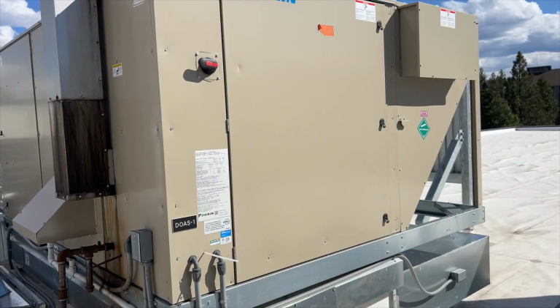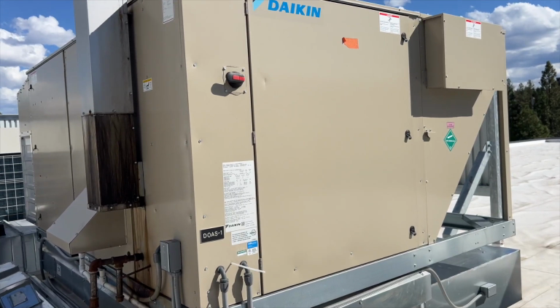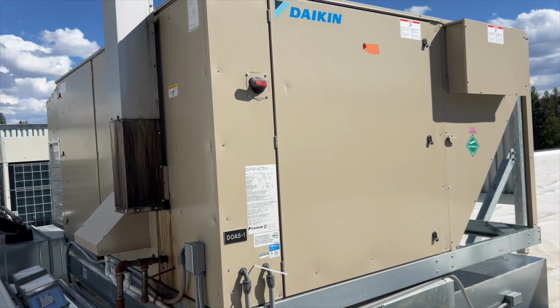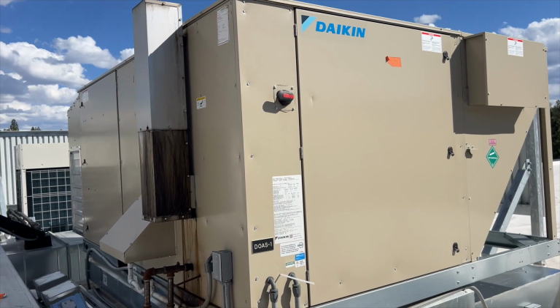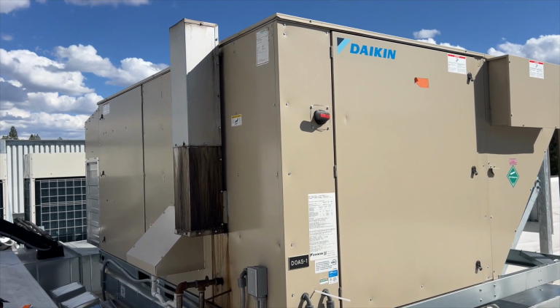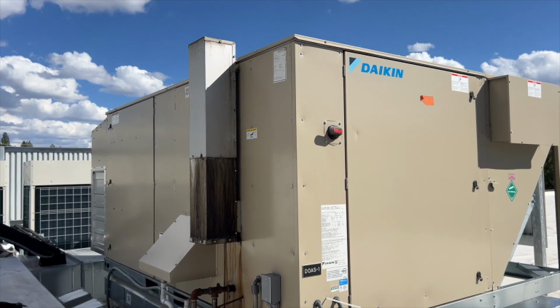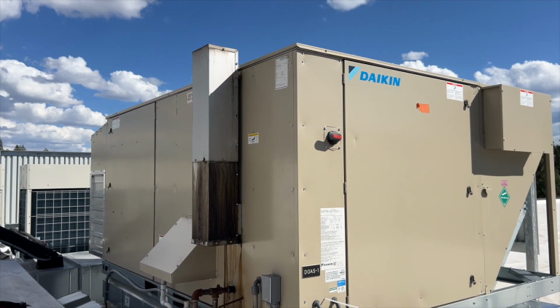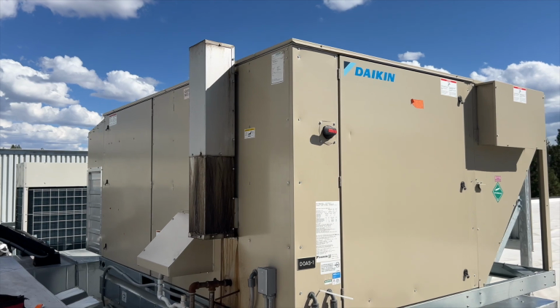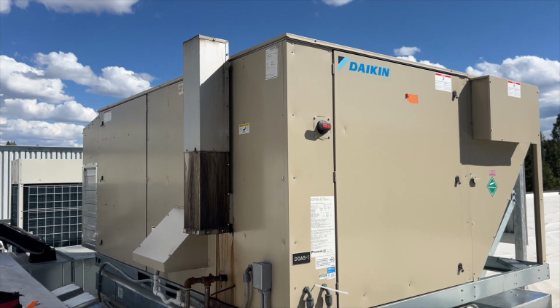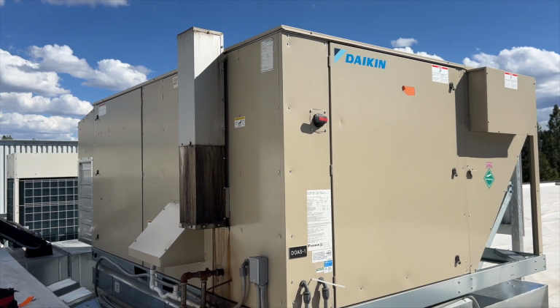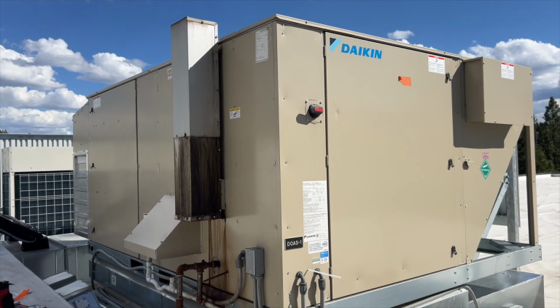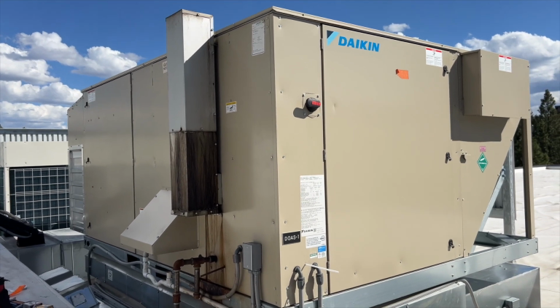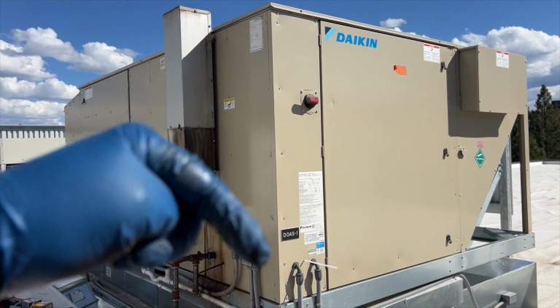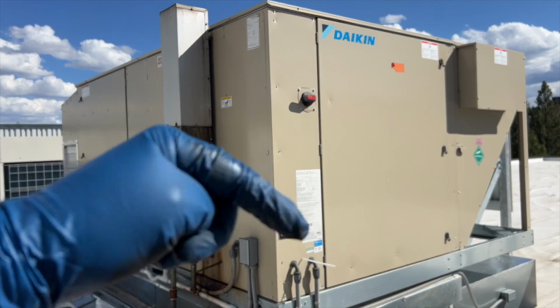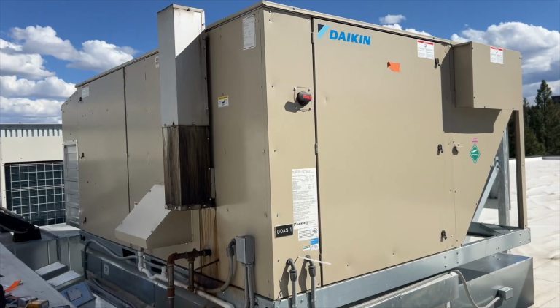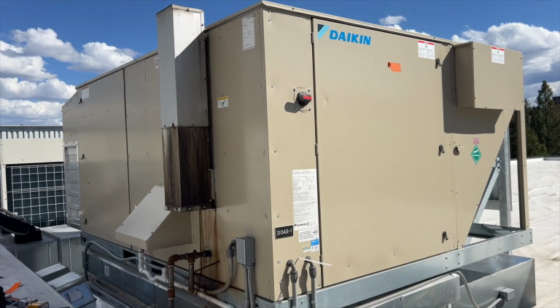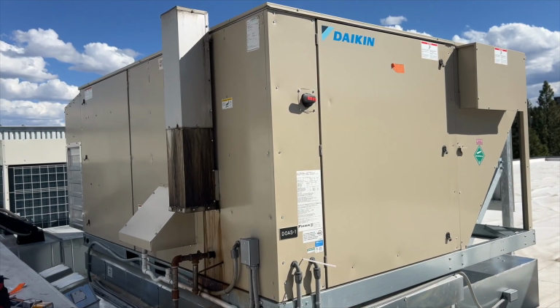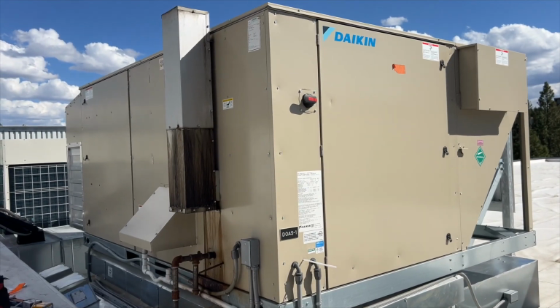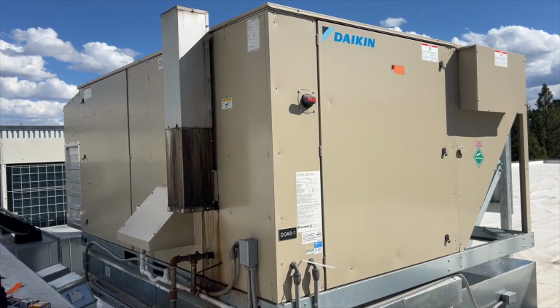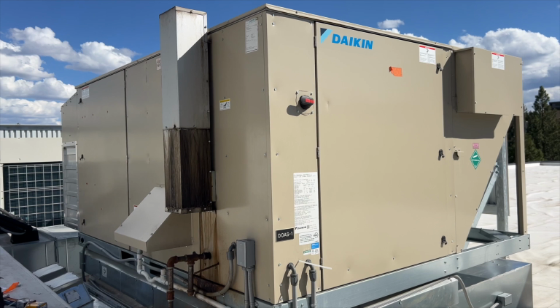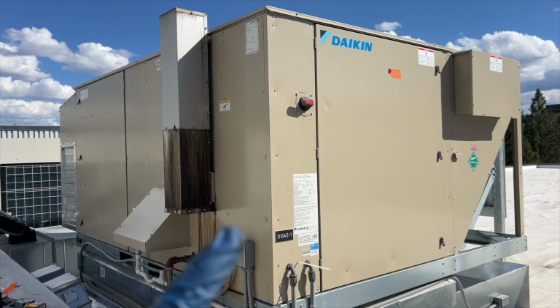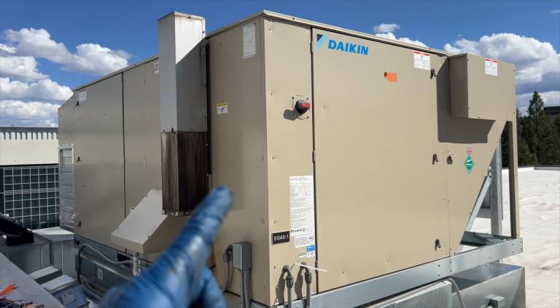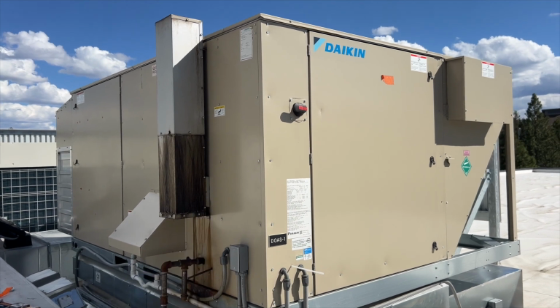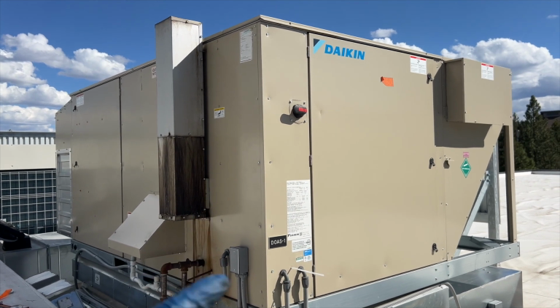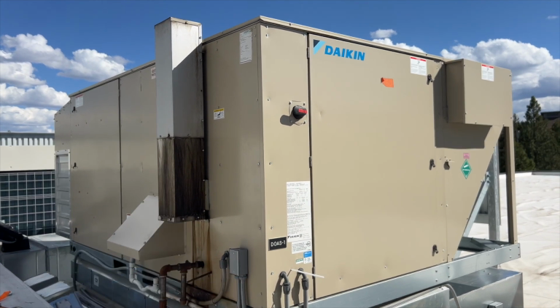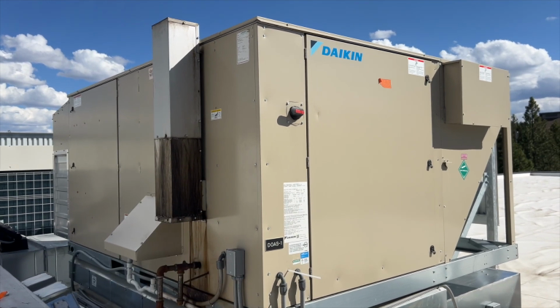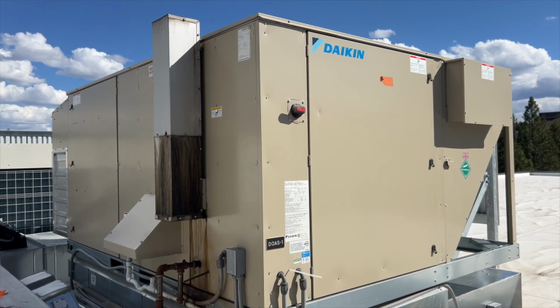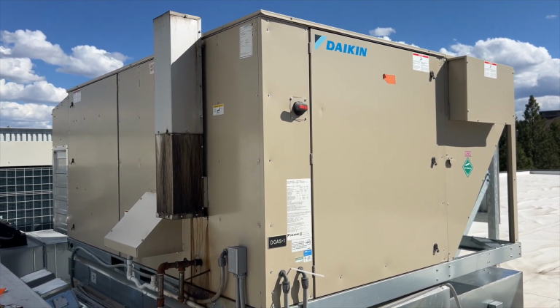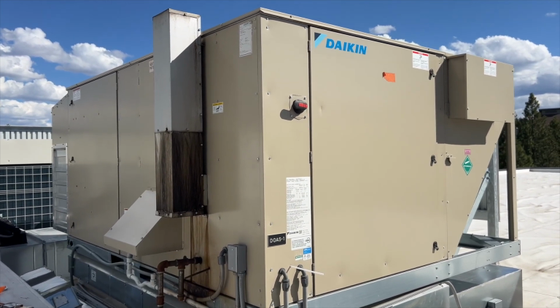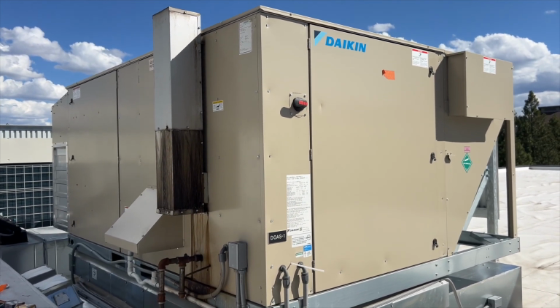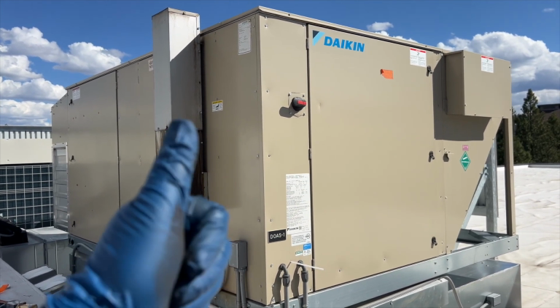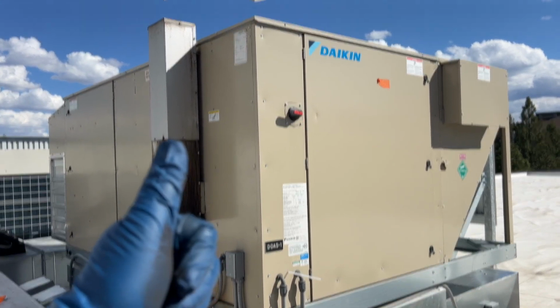Hopefully this helps if you come across one of these Daikin DOAS — Daikin Outdoor Air Systems. Thanks for watching, make sure you like and subscribe, hit the bell notification, follow on Instagram and Facebook, and if you like the tools I use you can find them on my Amazon store.